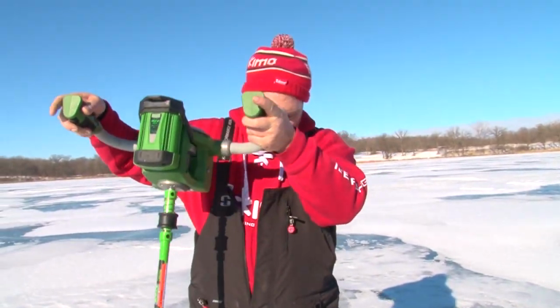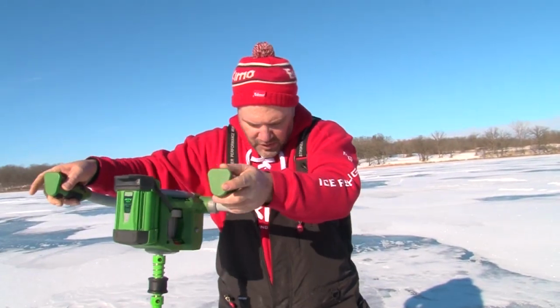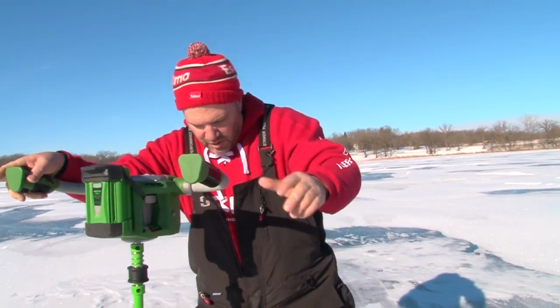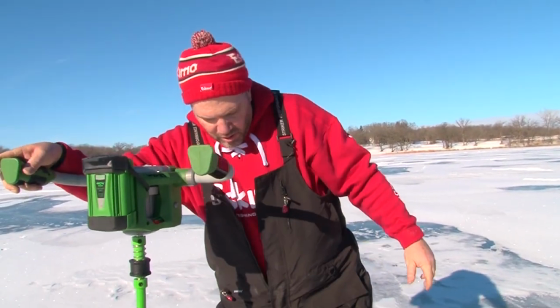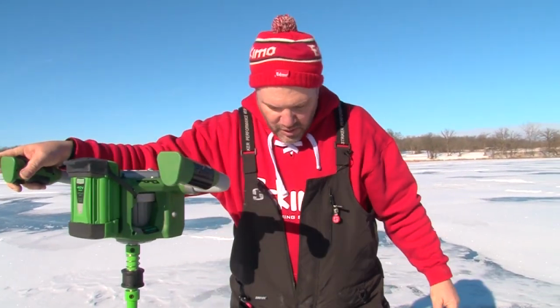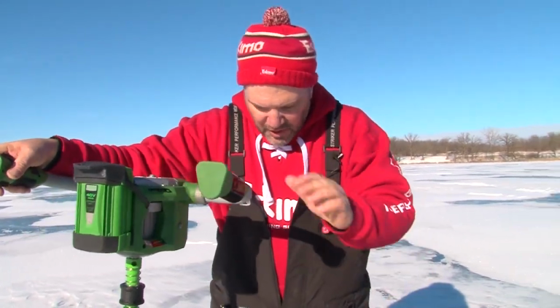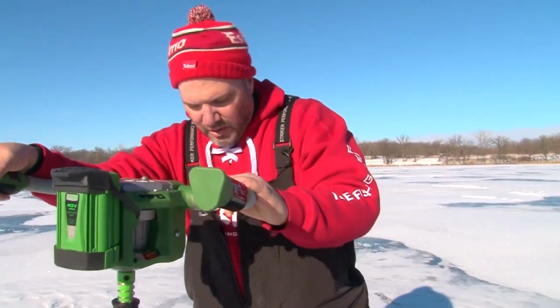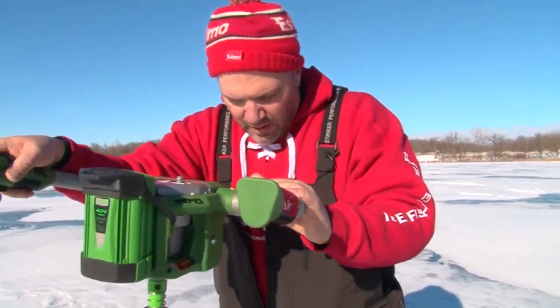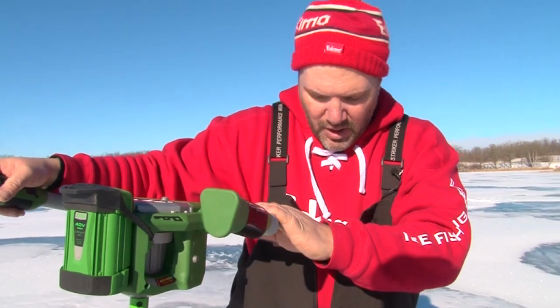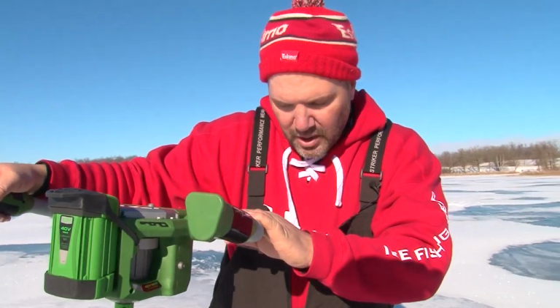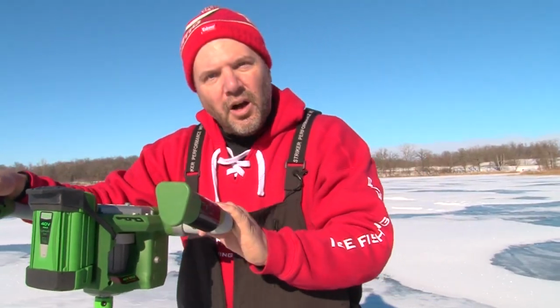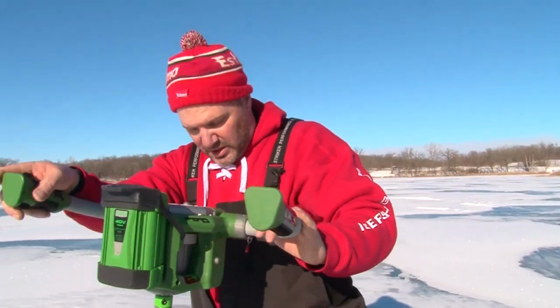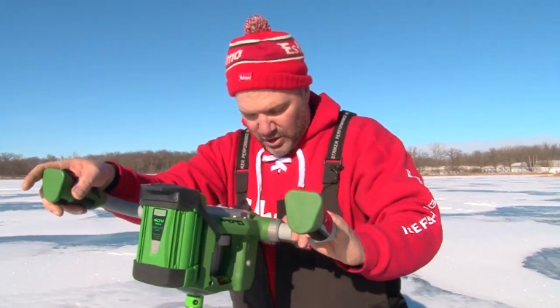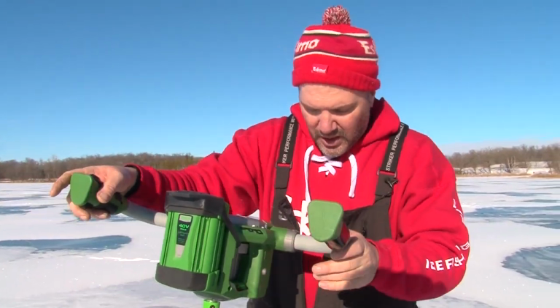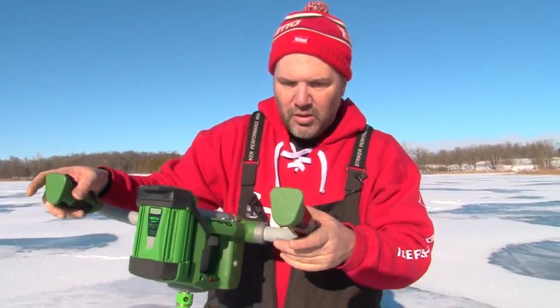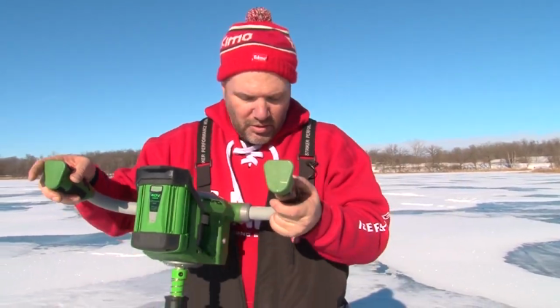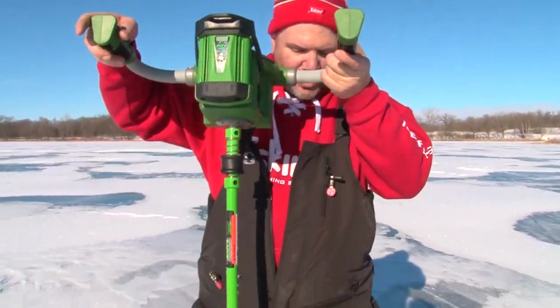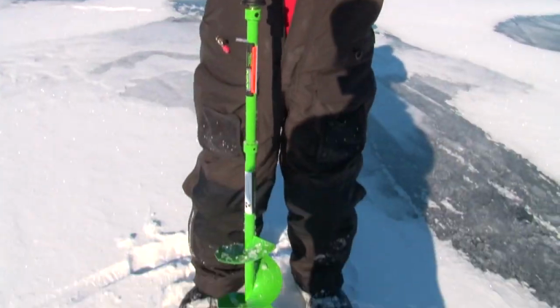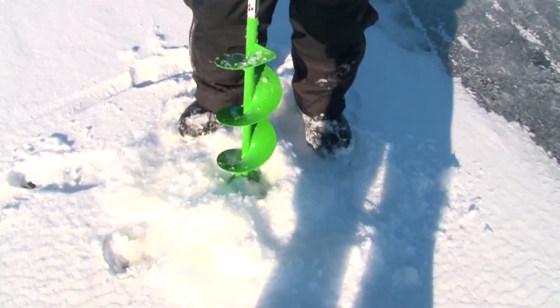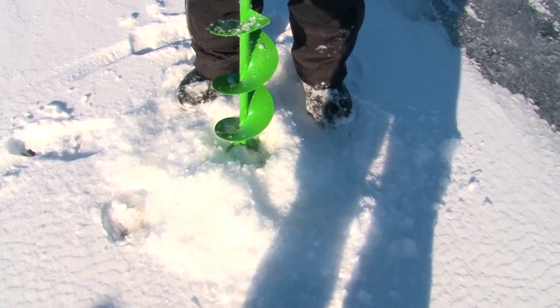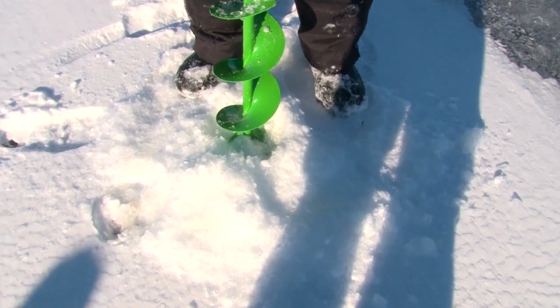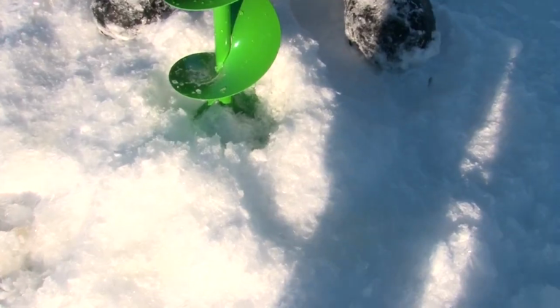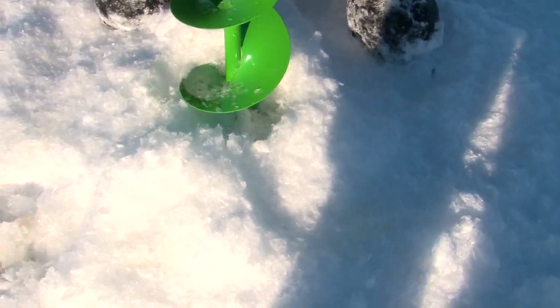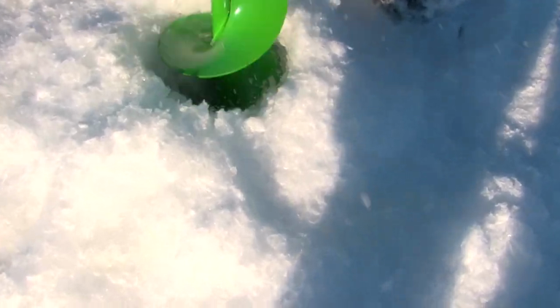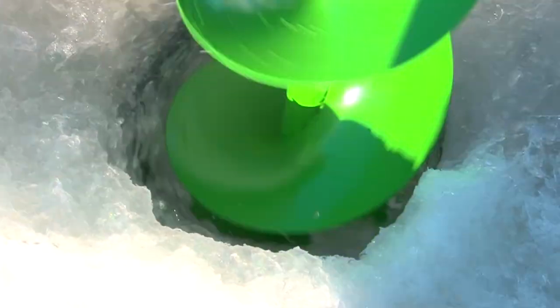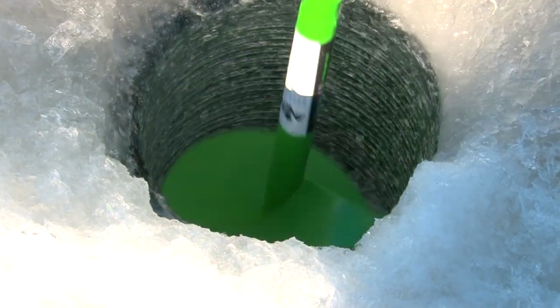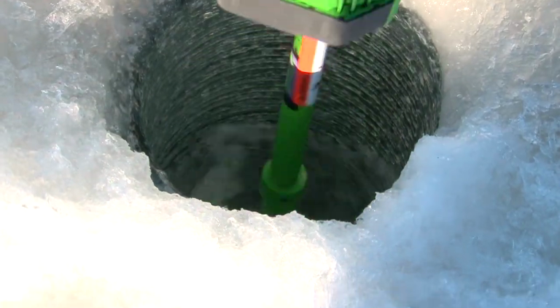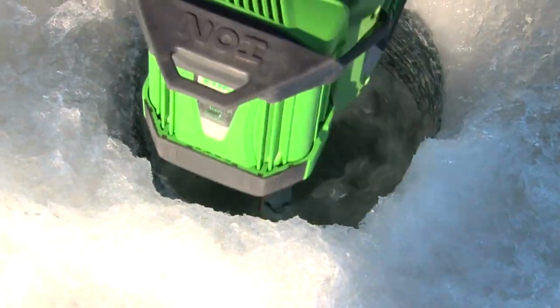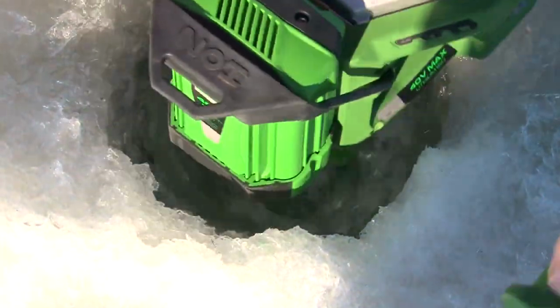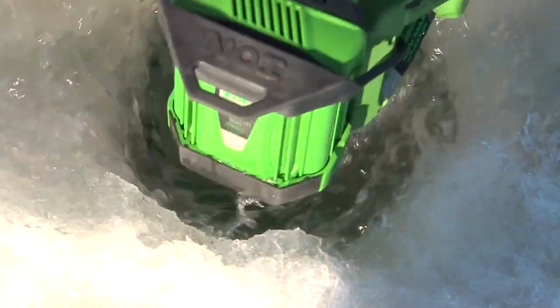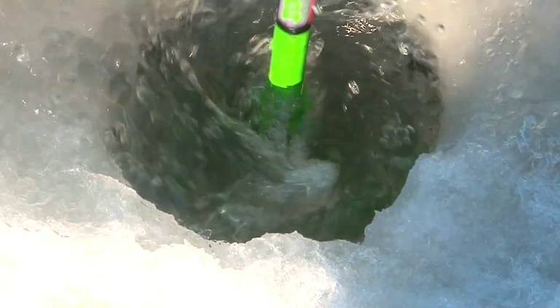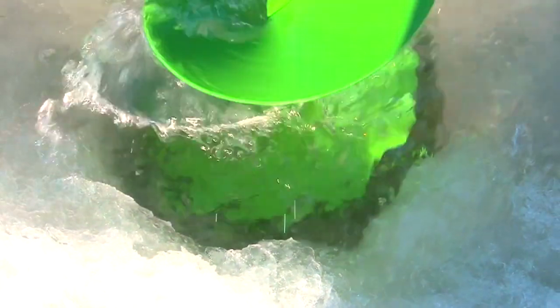So after you drill your hole, if you're in a permanent house, you've got to figure out how you're going to get all this slush back down. Most guys are going to have to dig it out. With reverse on your auger, you can just shove it all right back down the hole again.